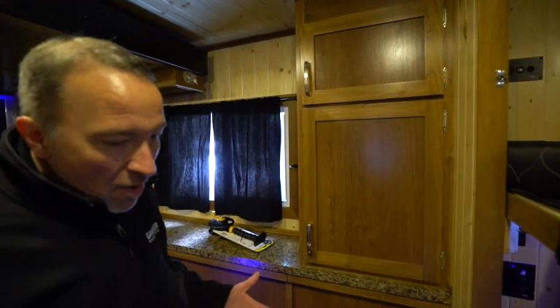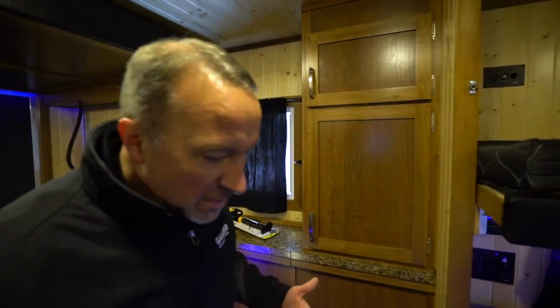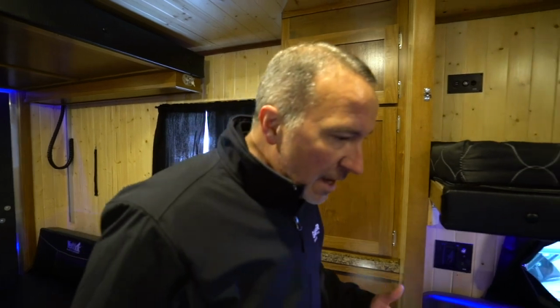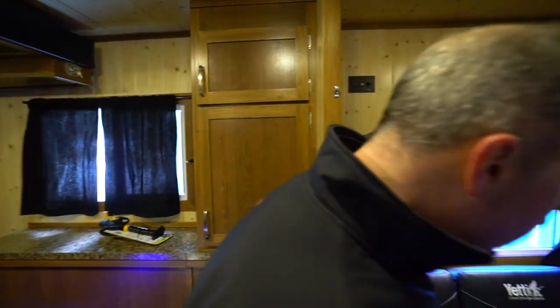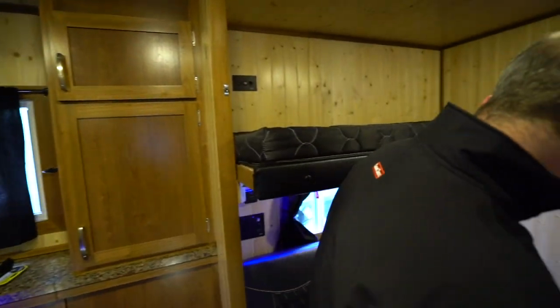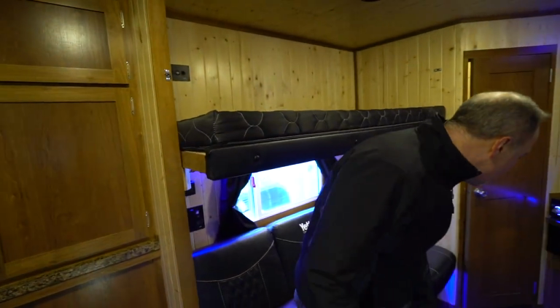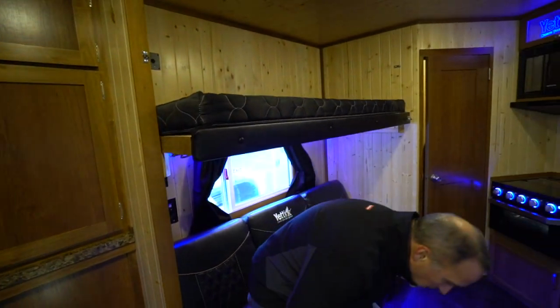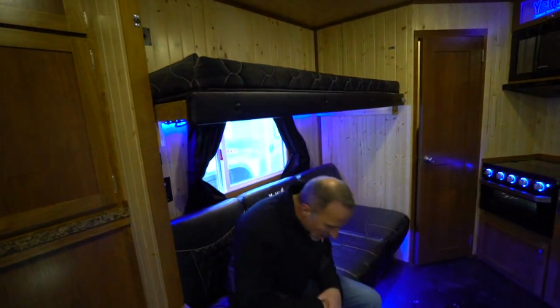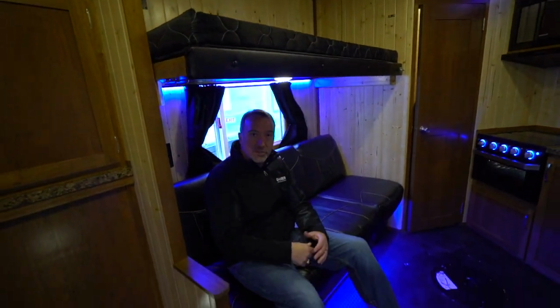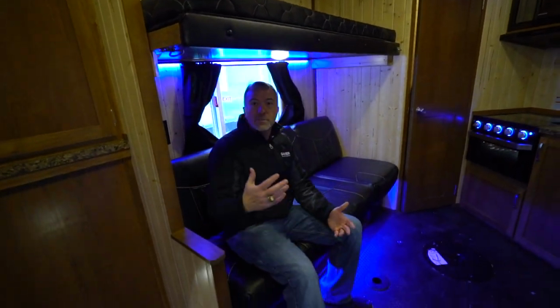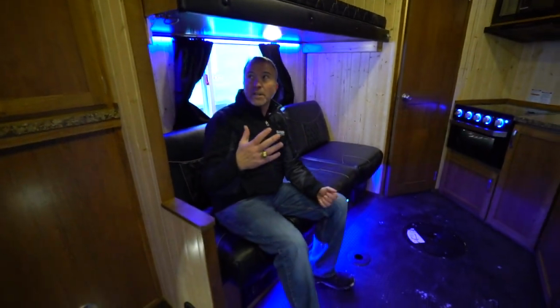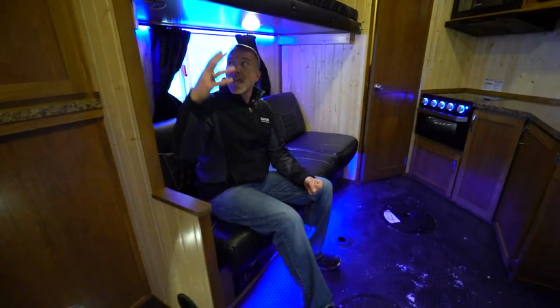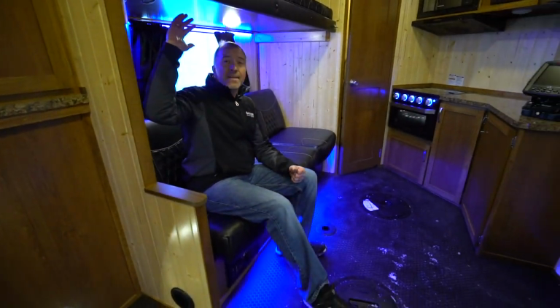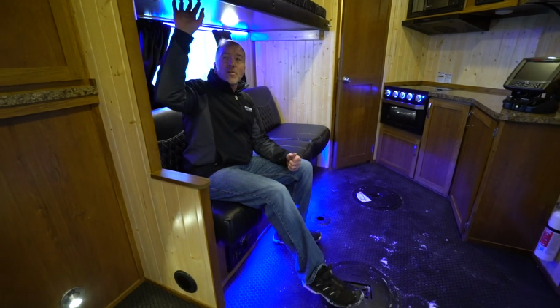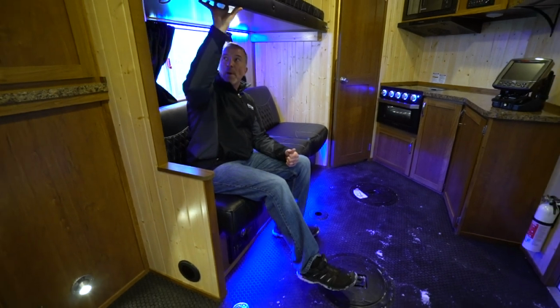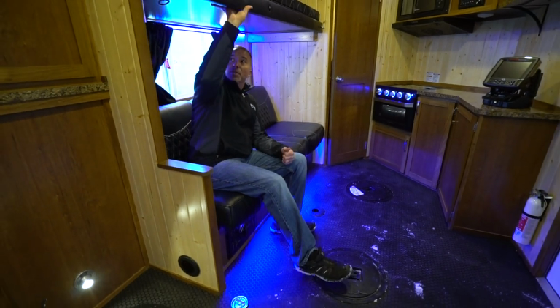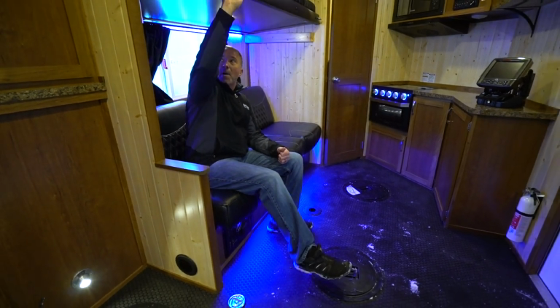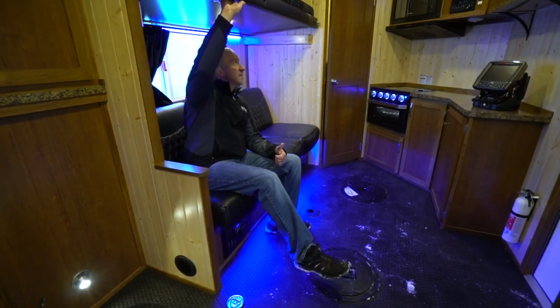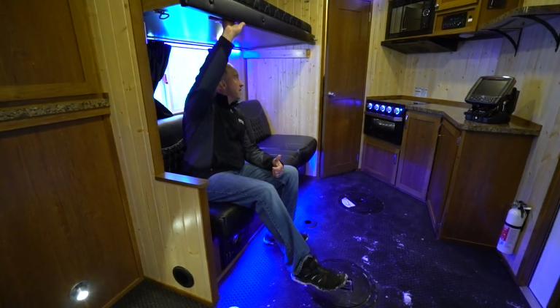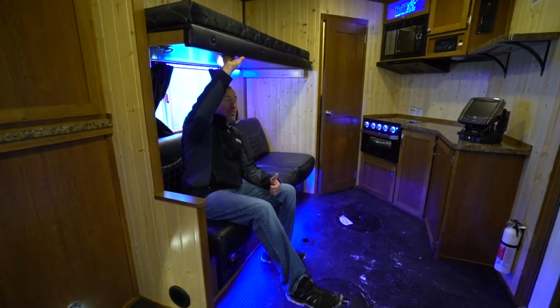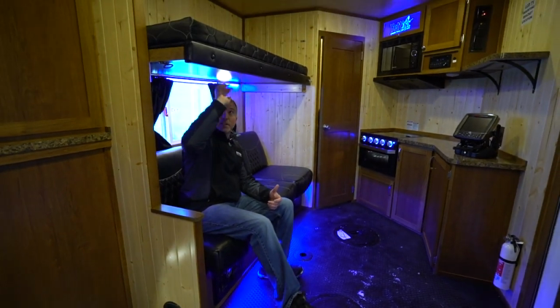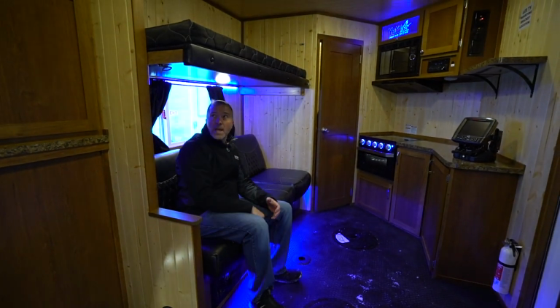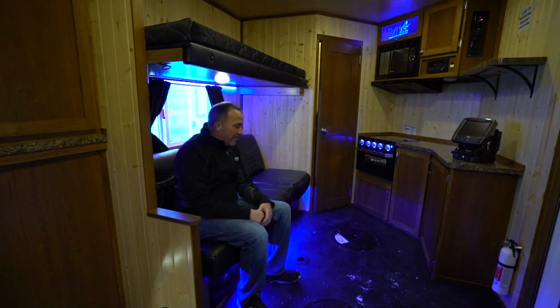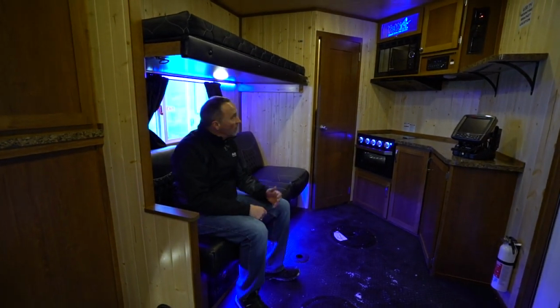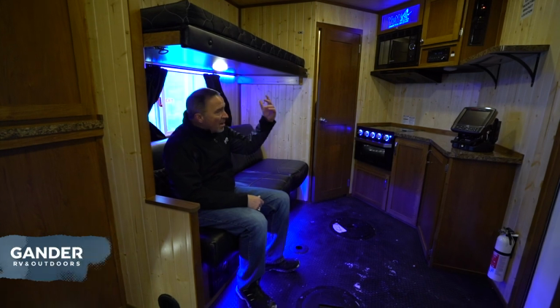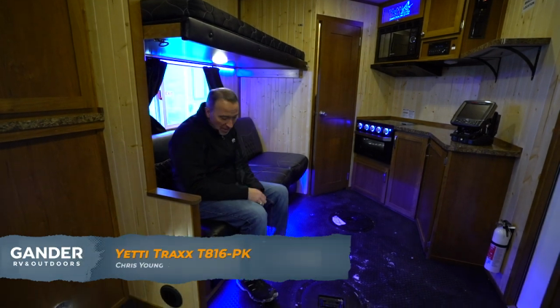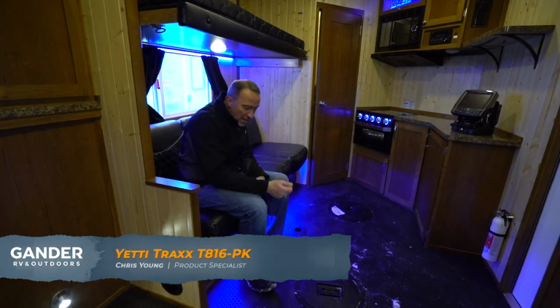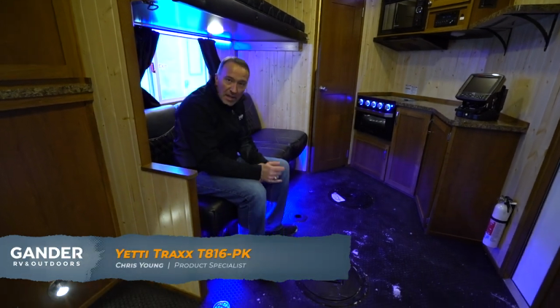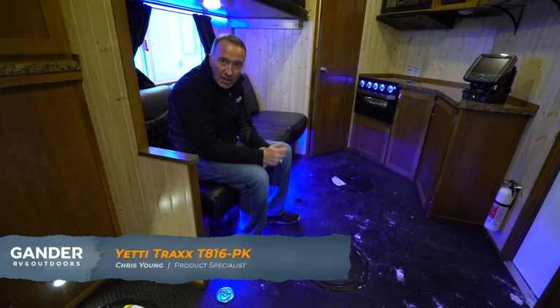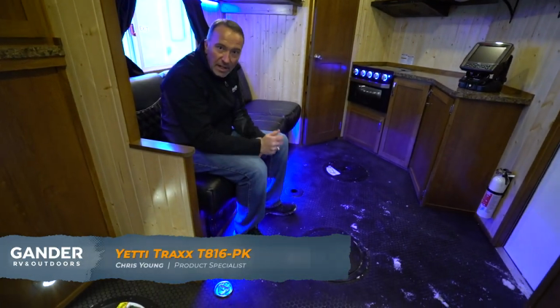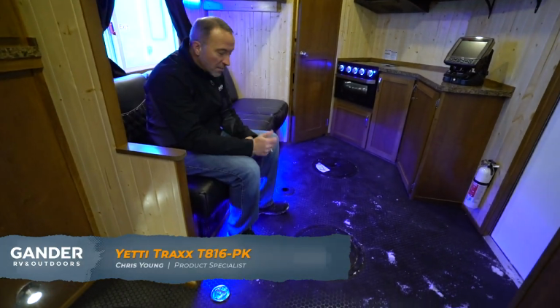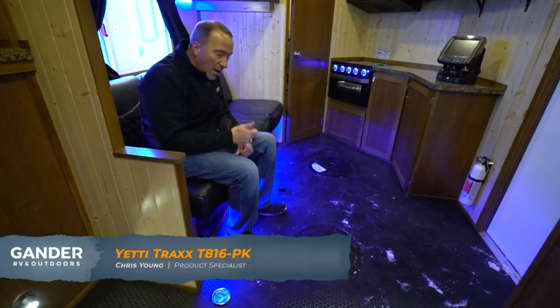Coming over to the entertainment area — it's a great spot to sit and fish. Even with the bunk down, I am not cramped for space. There's a 250-pound capacity bunk here that you can lift up and mount, or someone could be sleeping while you take your turns trying to catch something.